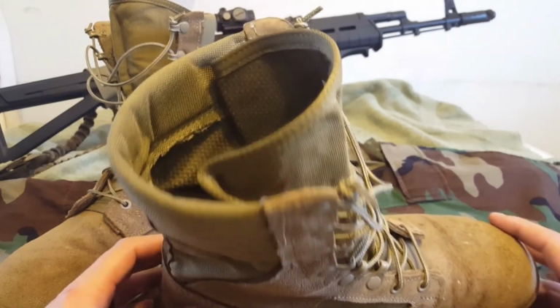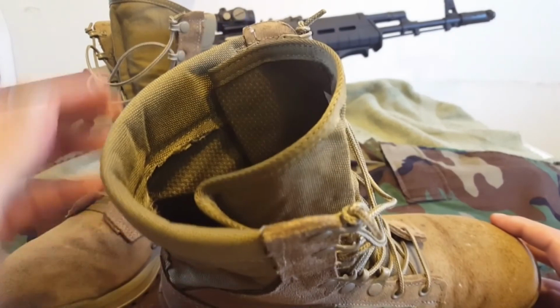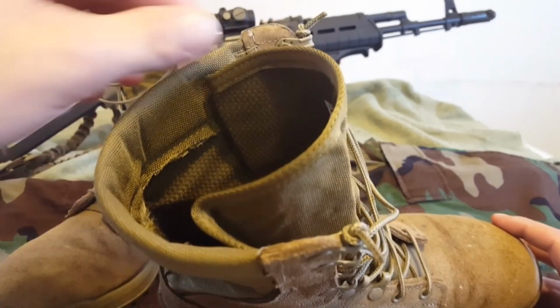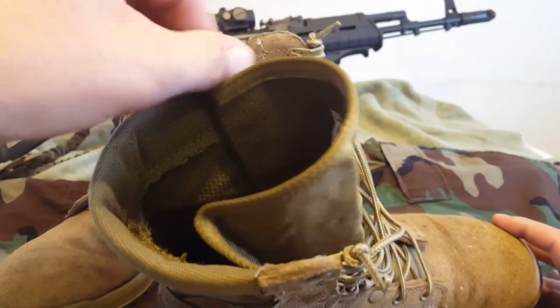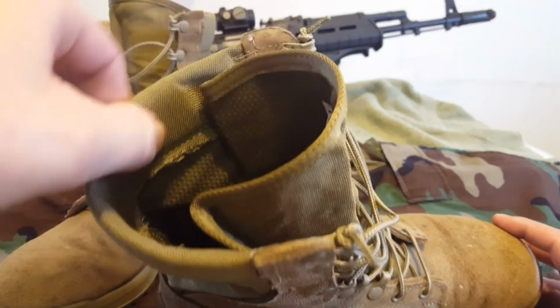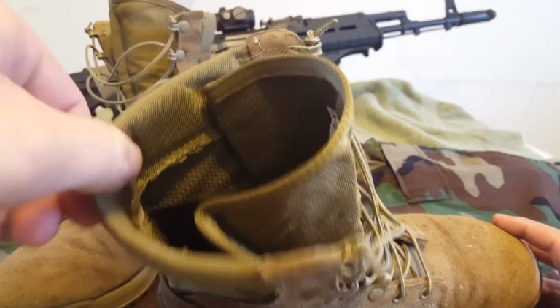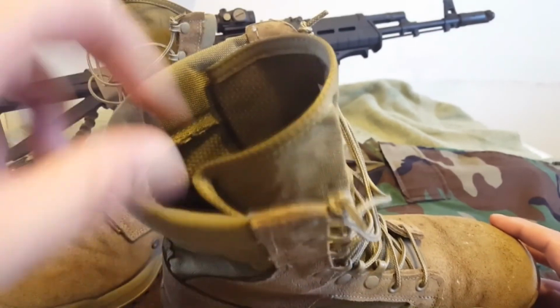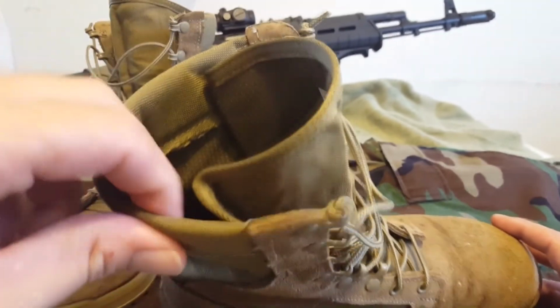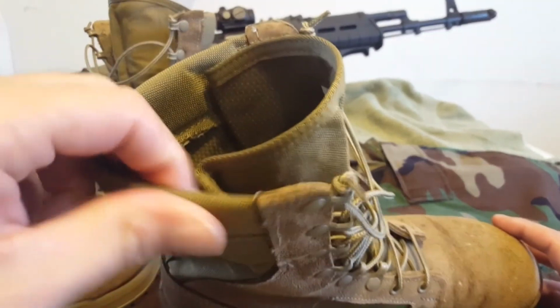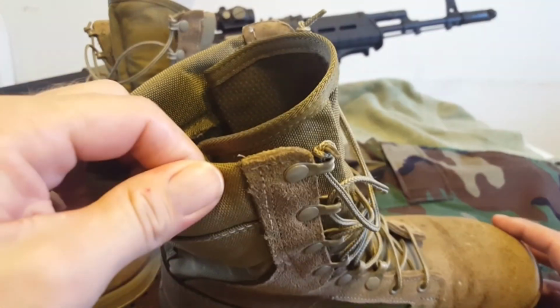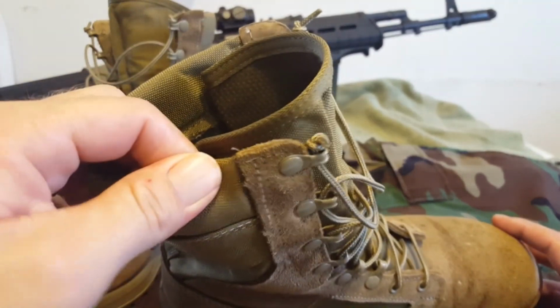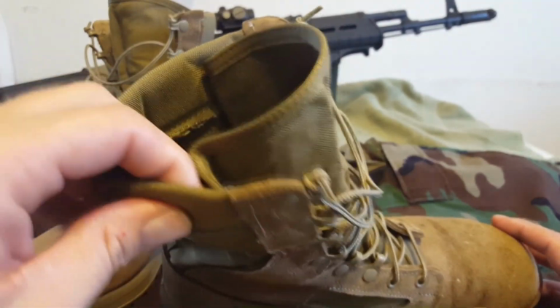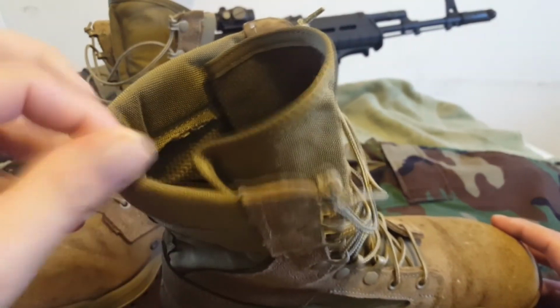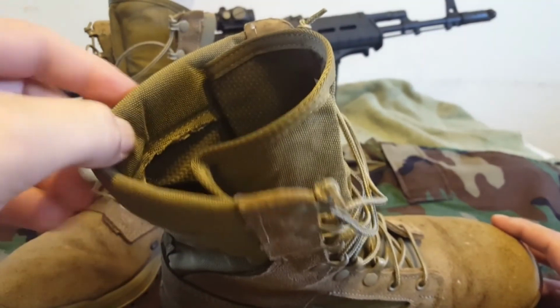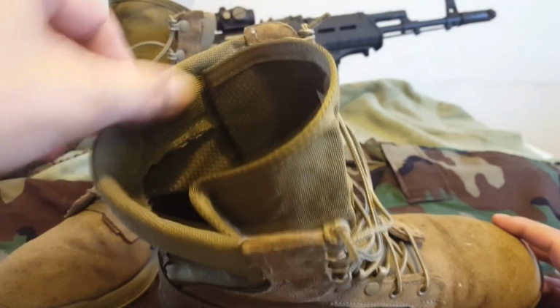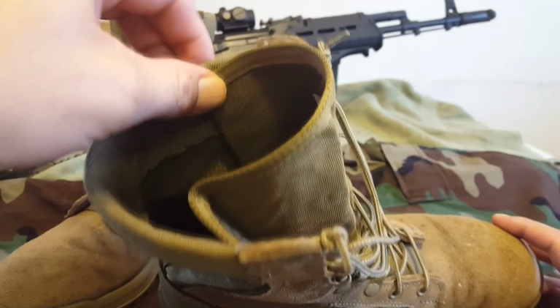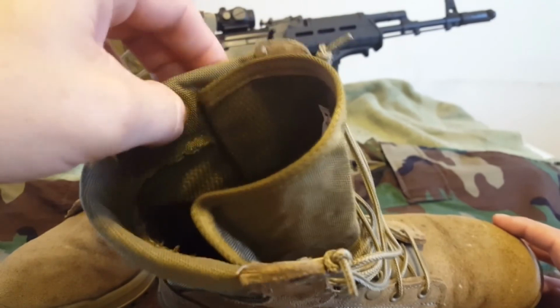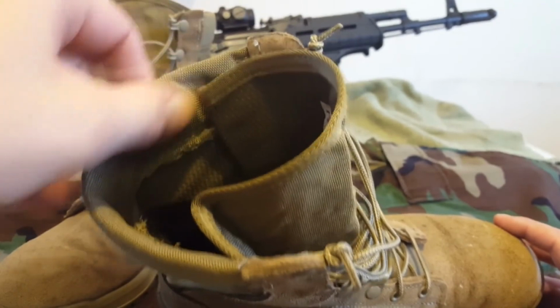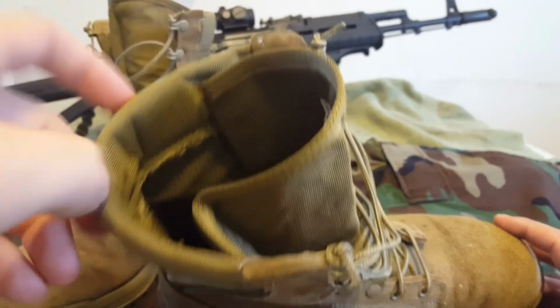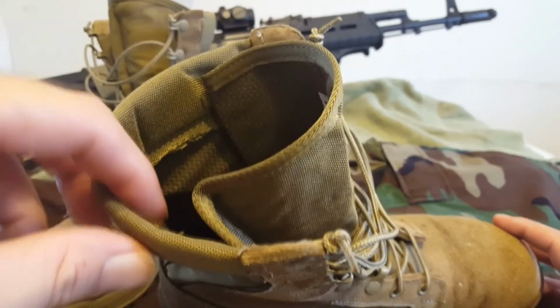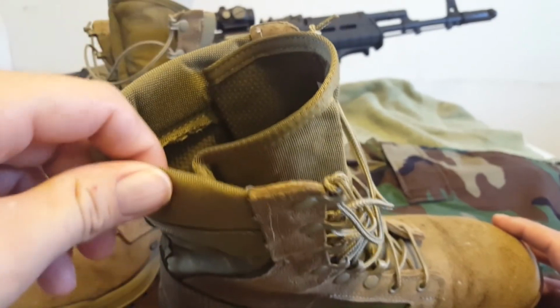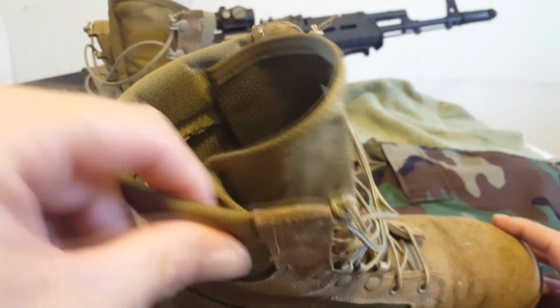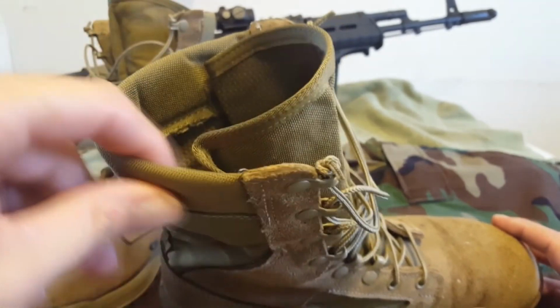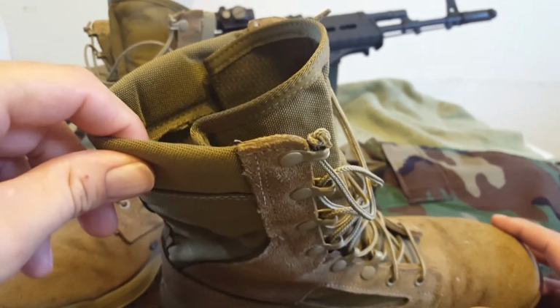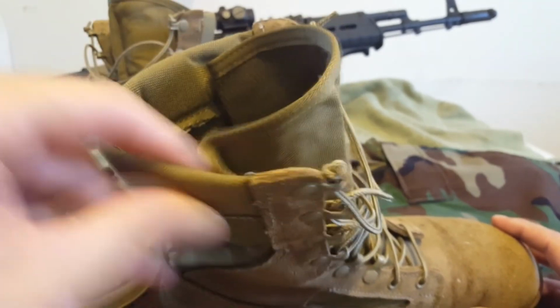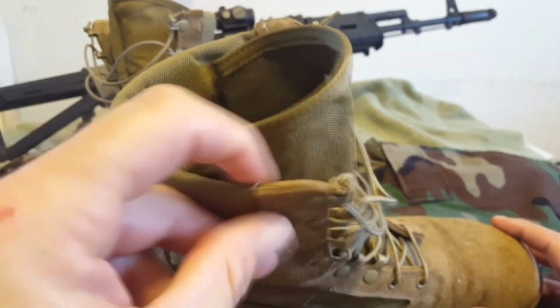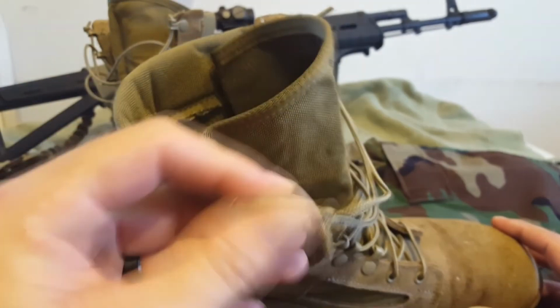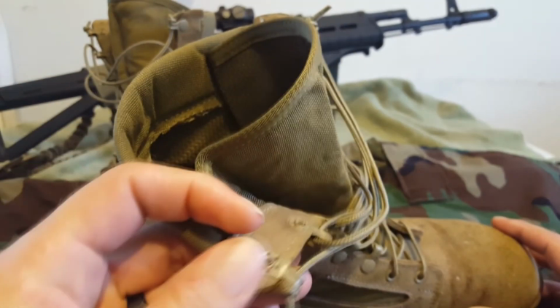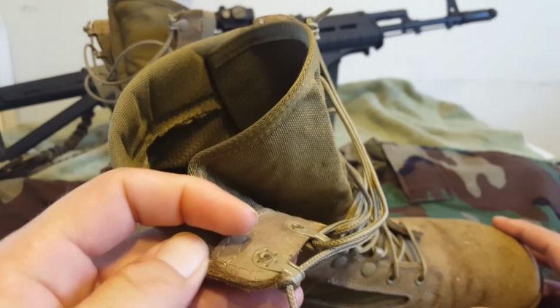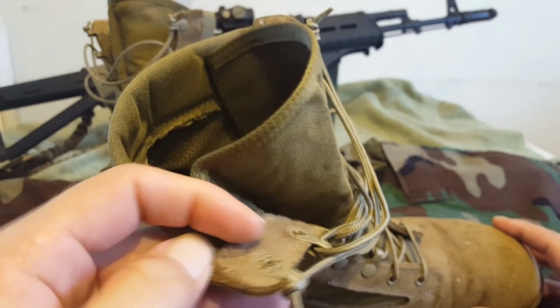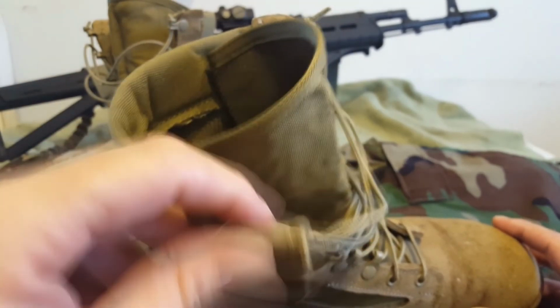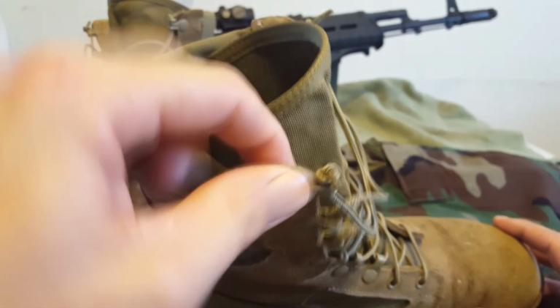Up top you've got a nice padded collar. It's not thick, it's not hard. It doesn't dig into your shin, your ankle, or your calf. And neither does the leather up here.